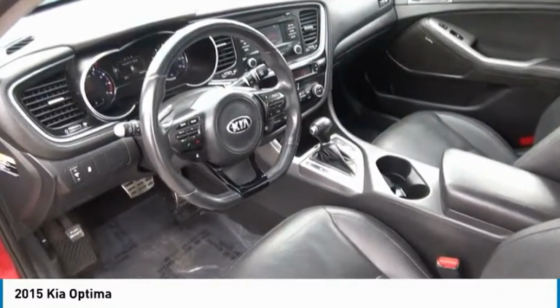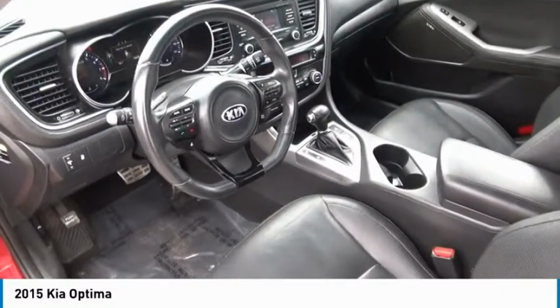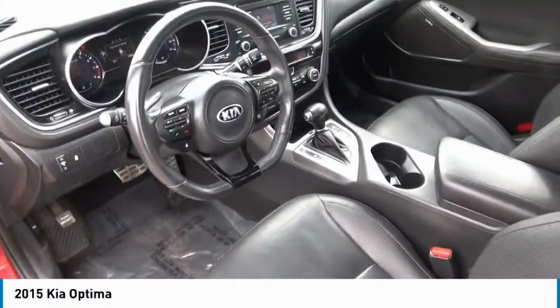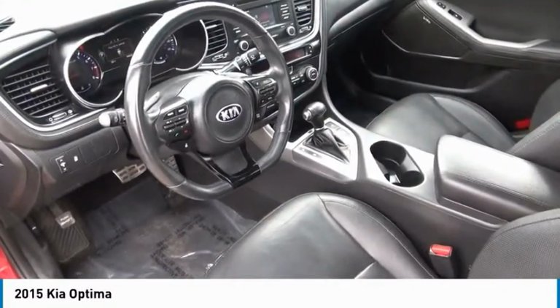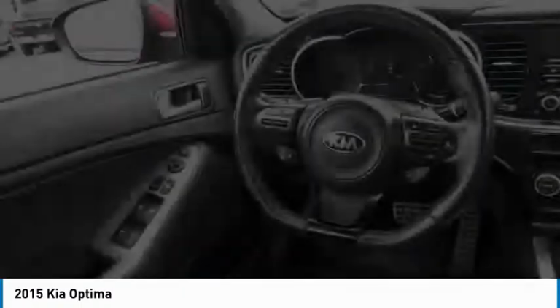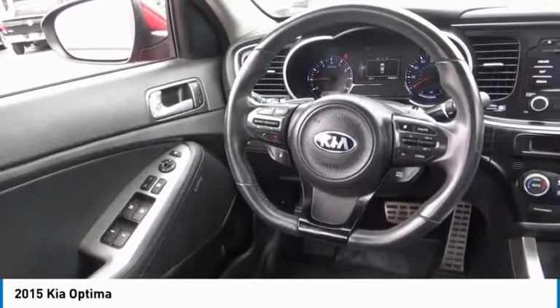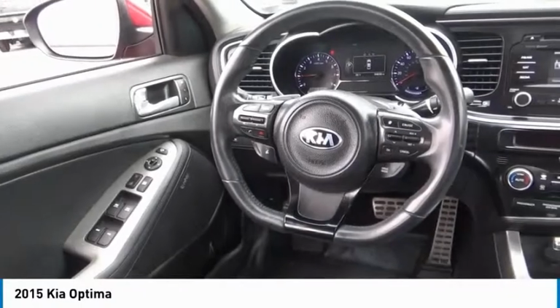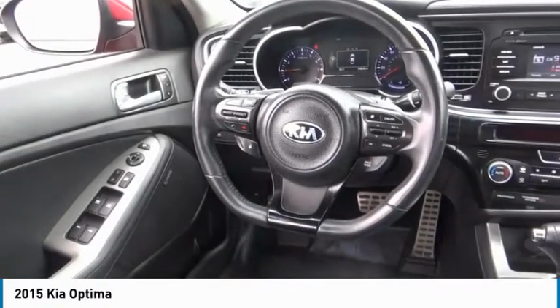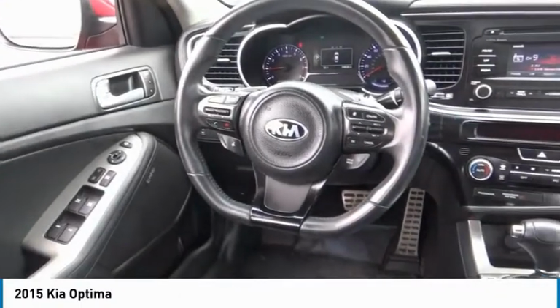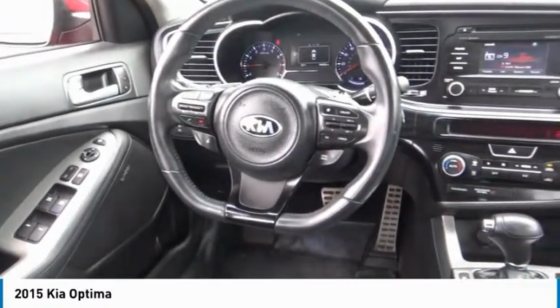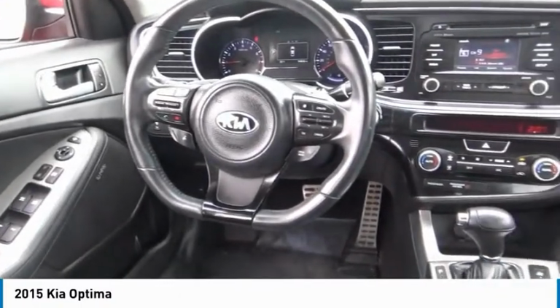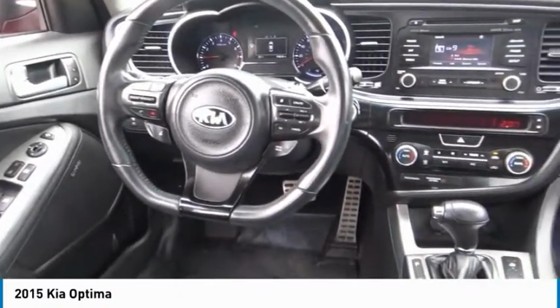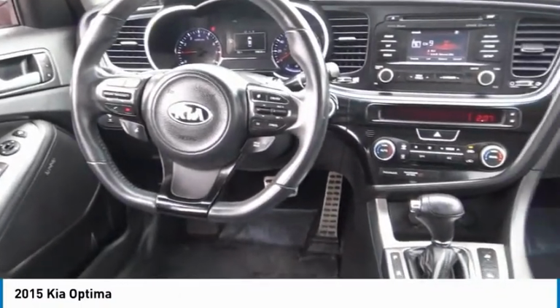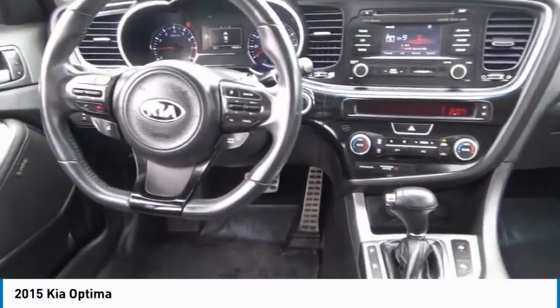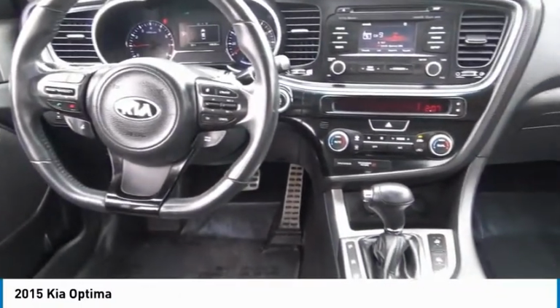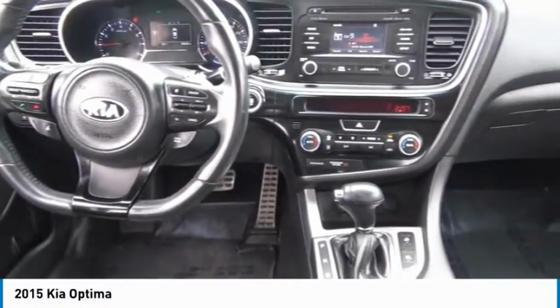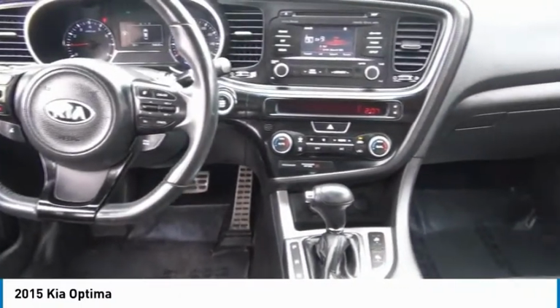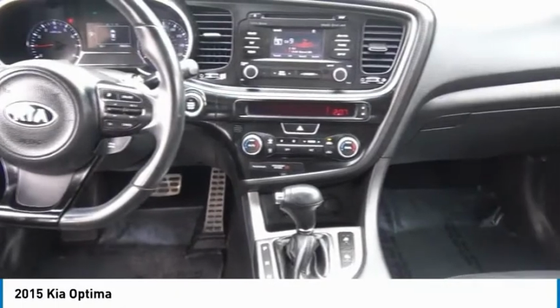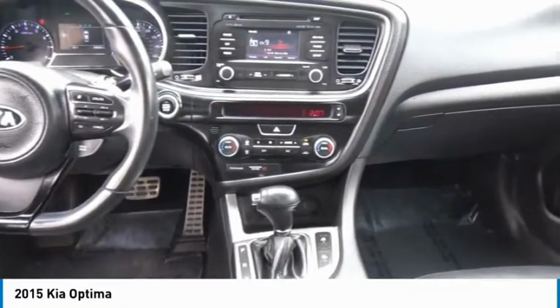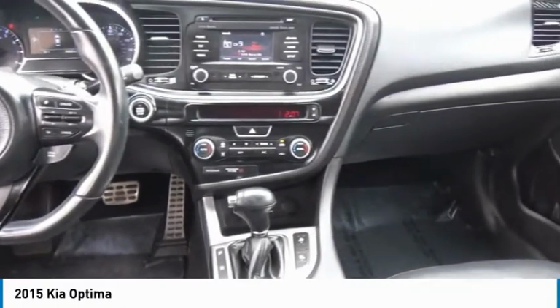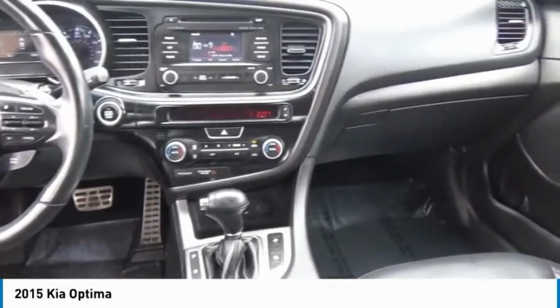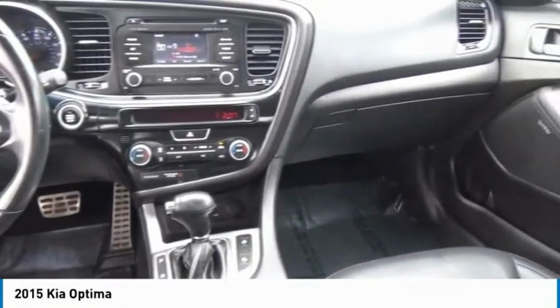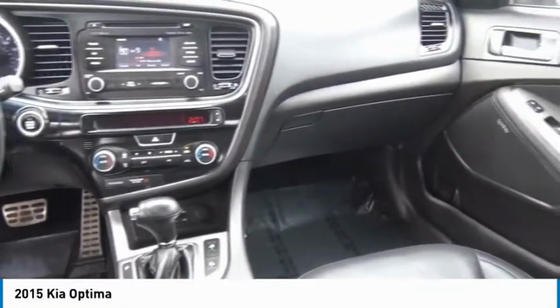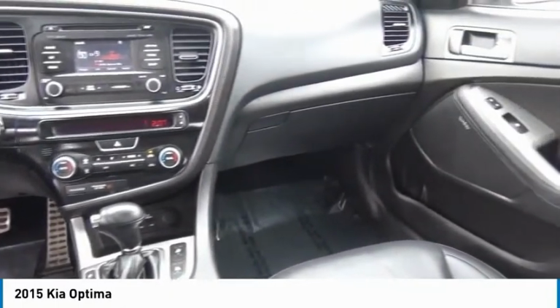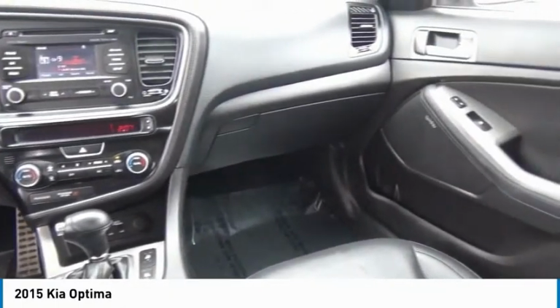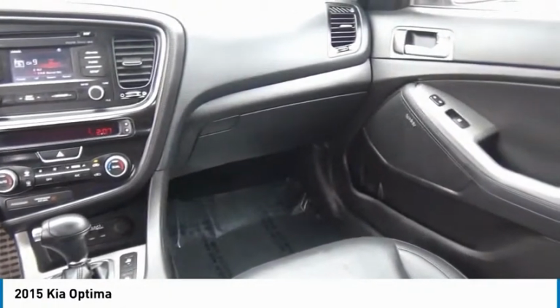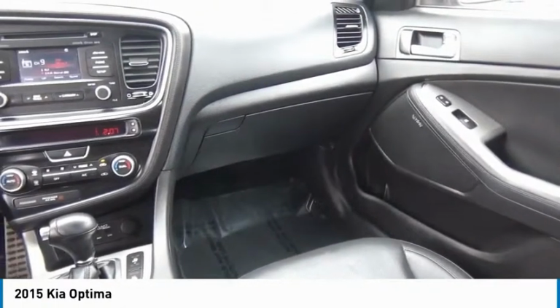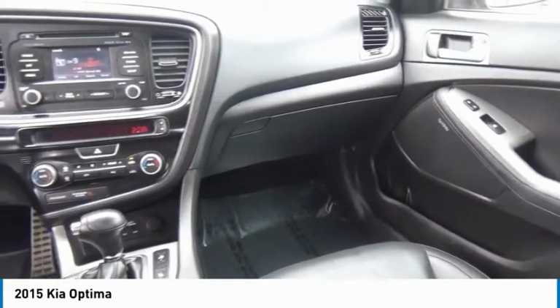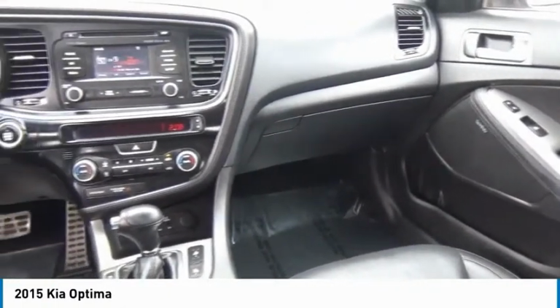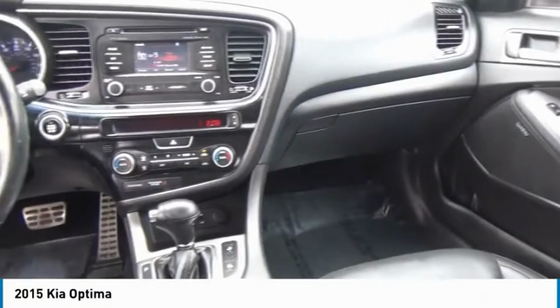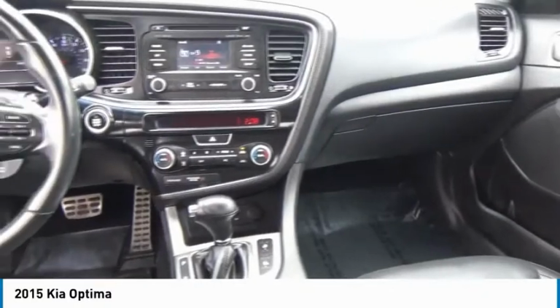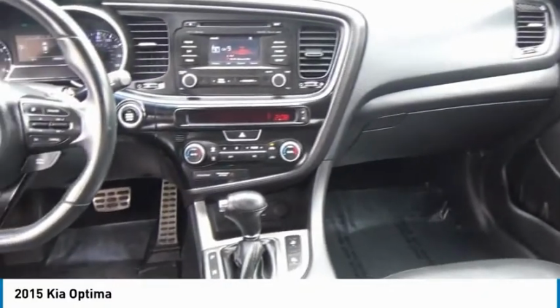Xenon headlights, Bluetooth, passenger airbag, front wheel drive, automatic transmission, cruise control, tilt and telescopic steering wheel, remote power door locks, power windows, fog lamps.